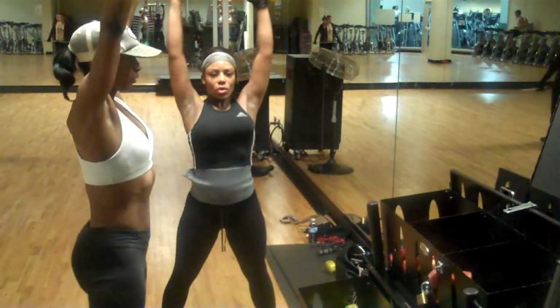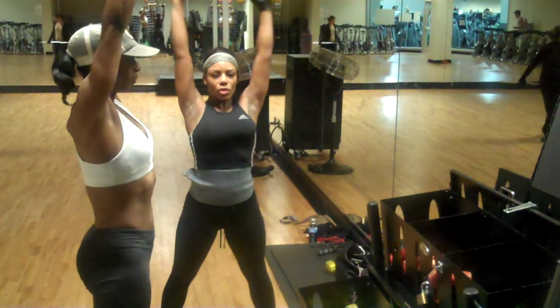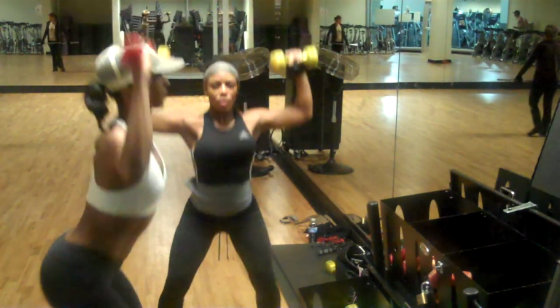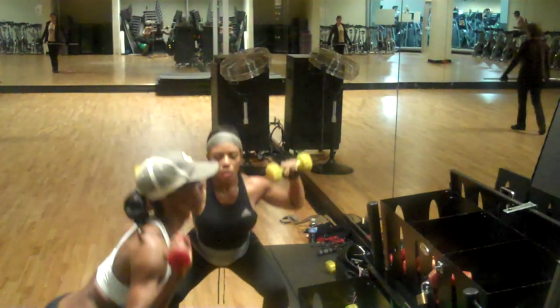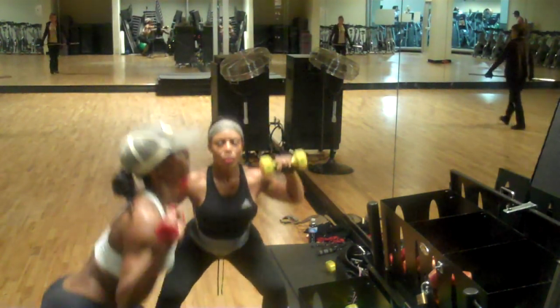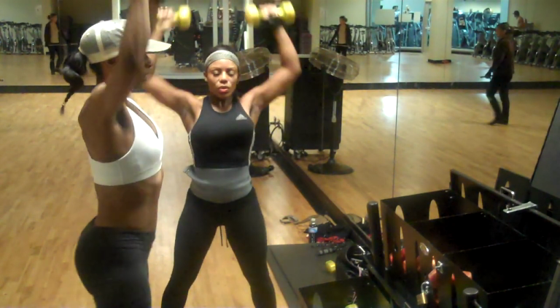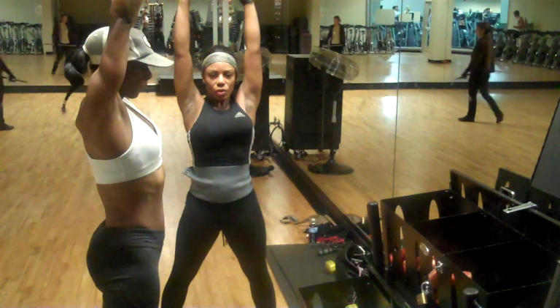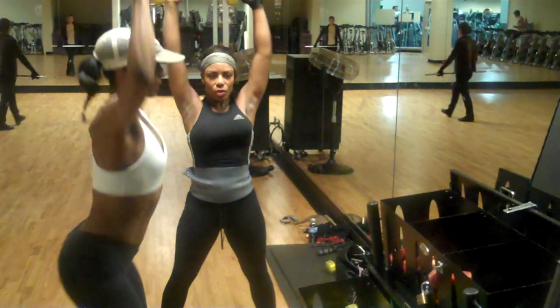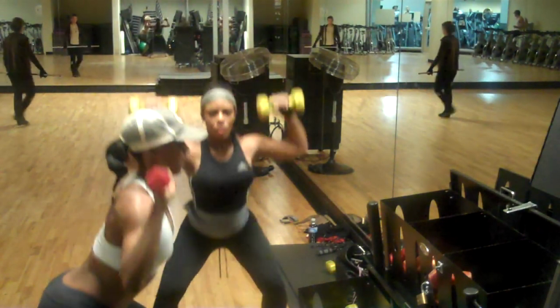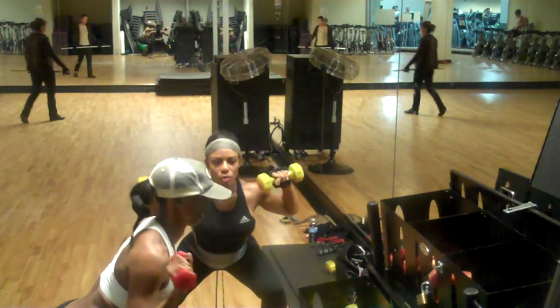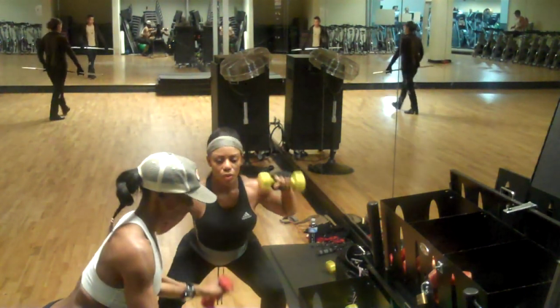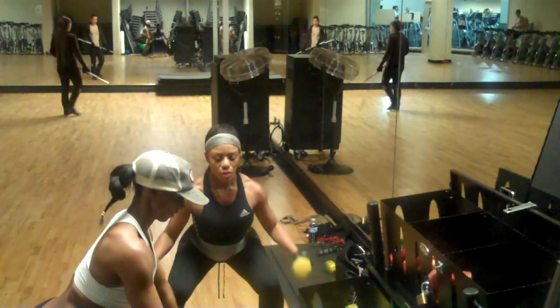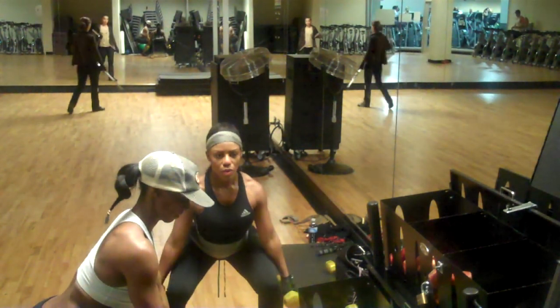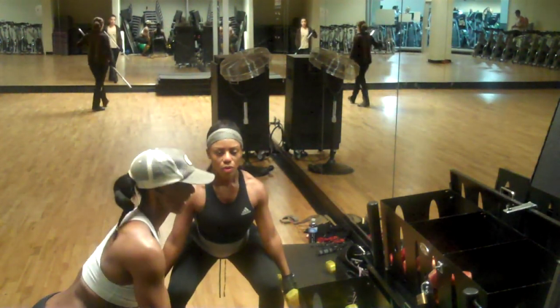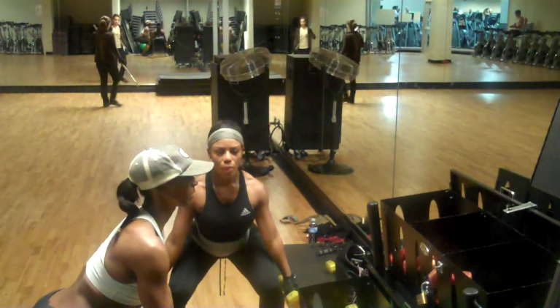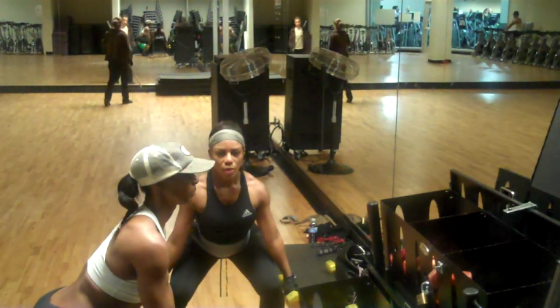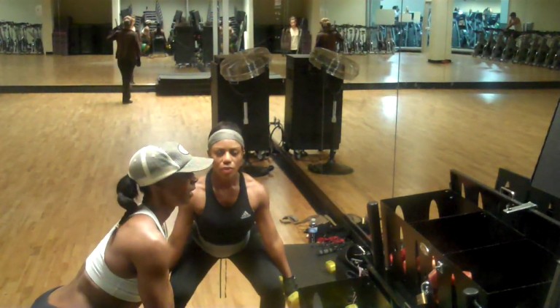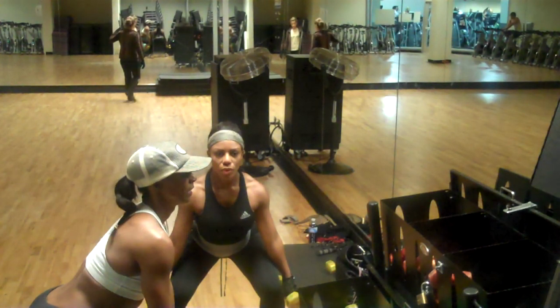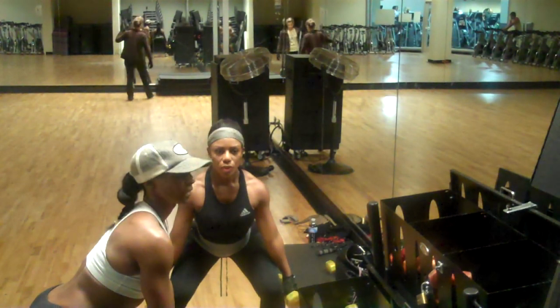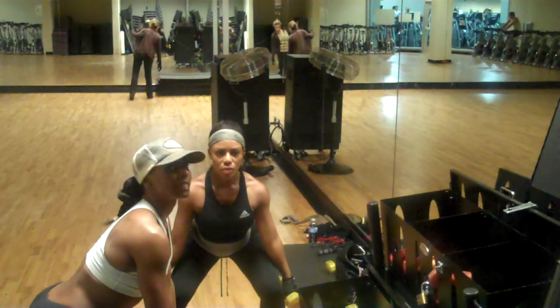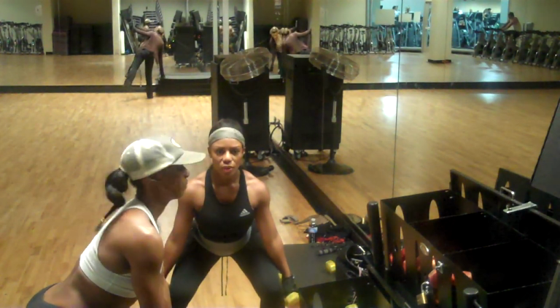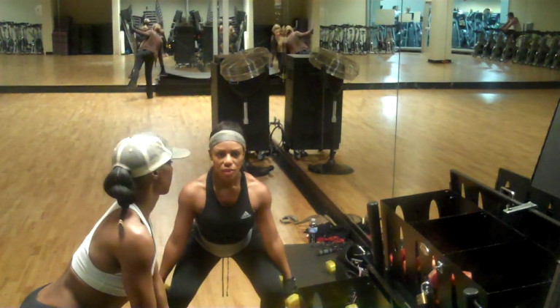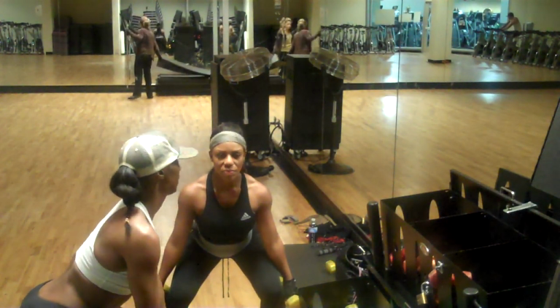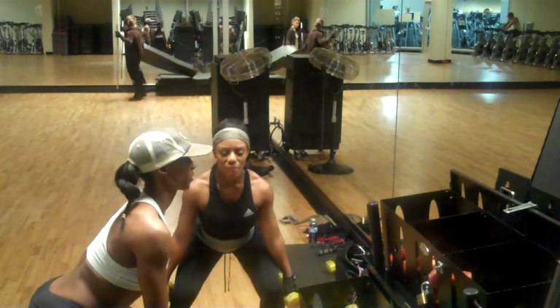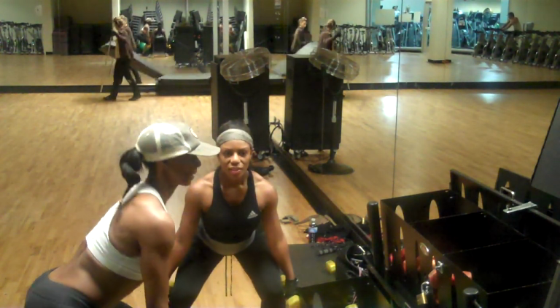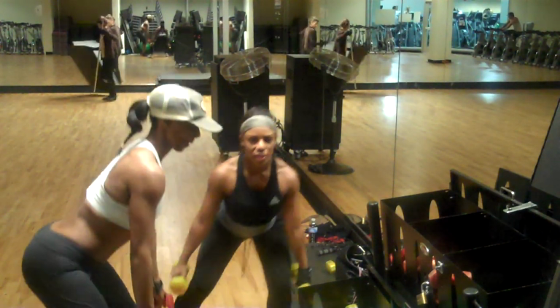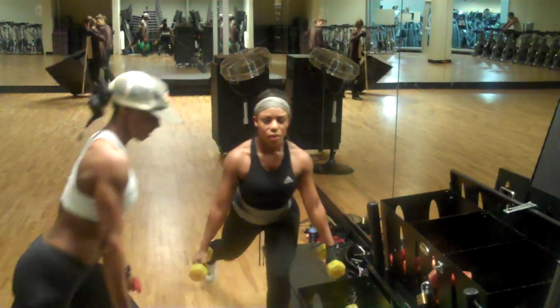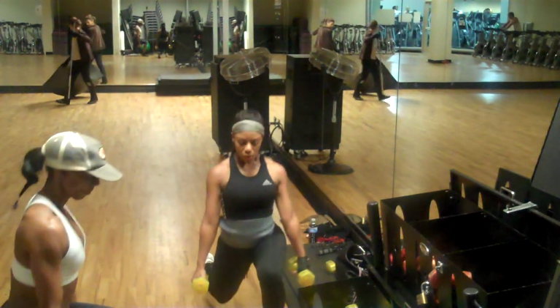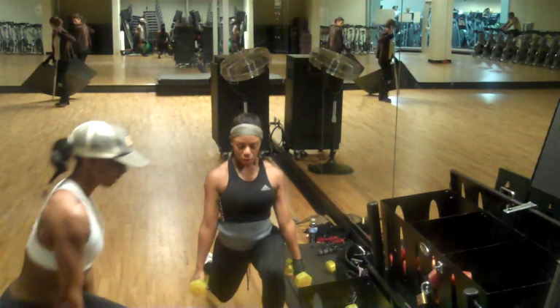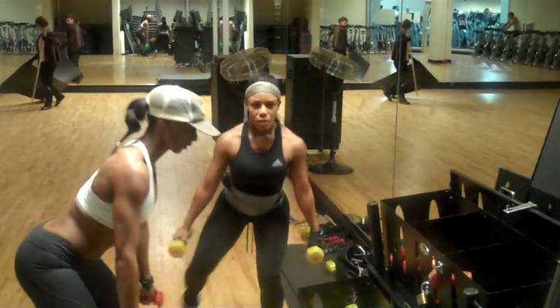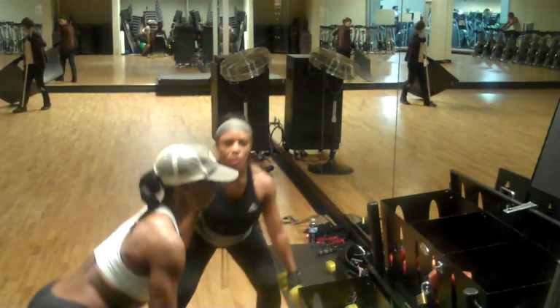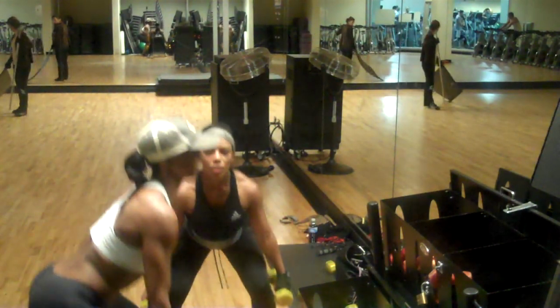Two, one more — and stay down. Pull those dumbbells by your side. Now we're going to do single leg lunges back. Right leg, step back right and come back to your squat.